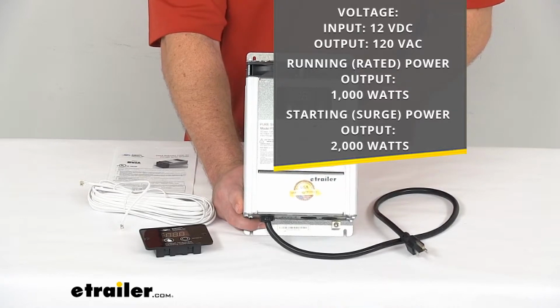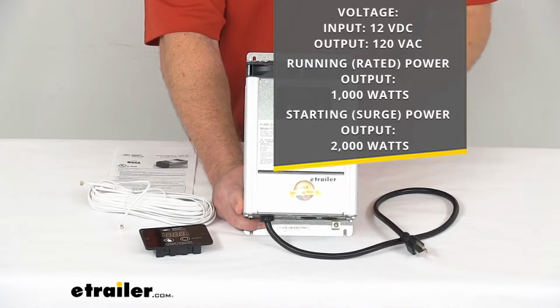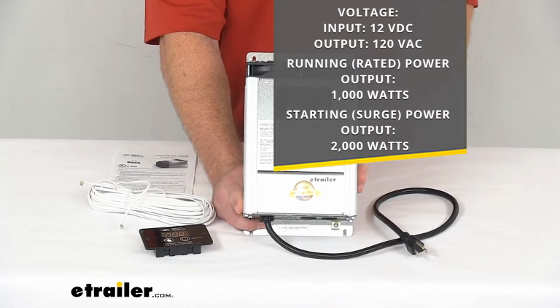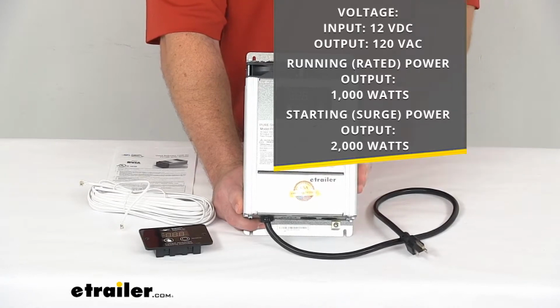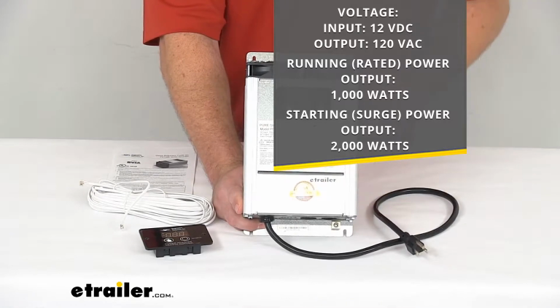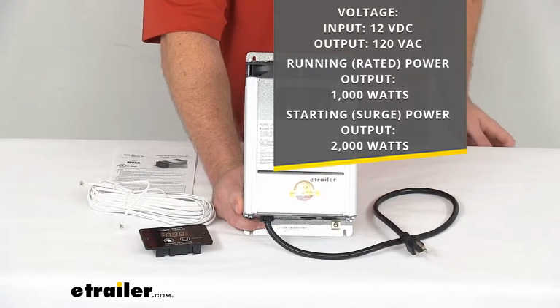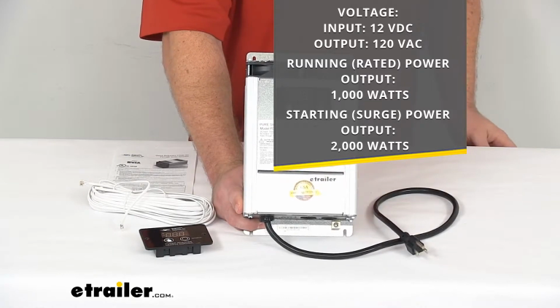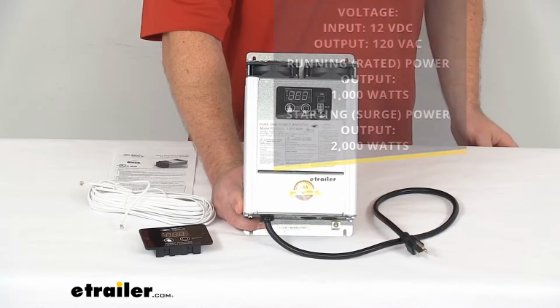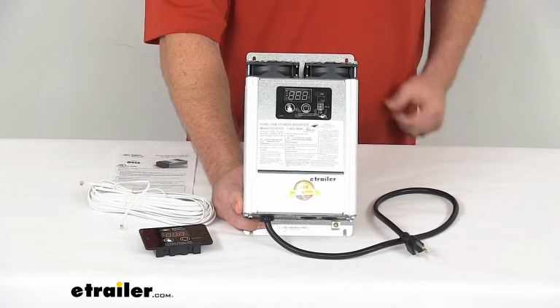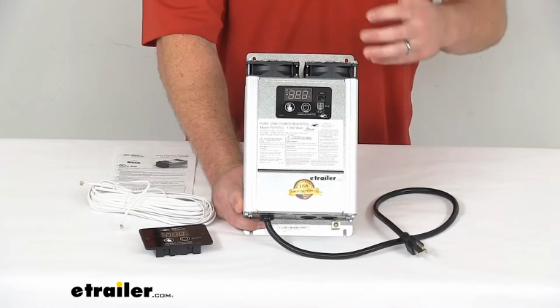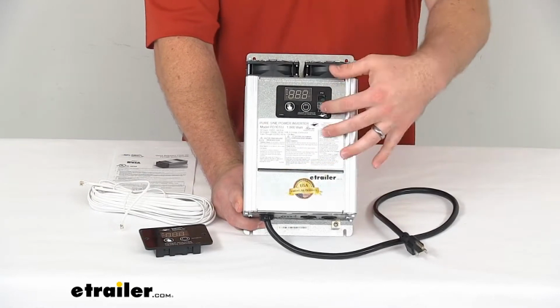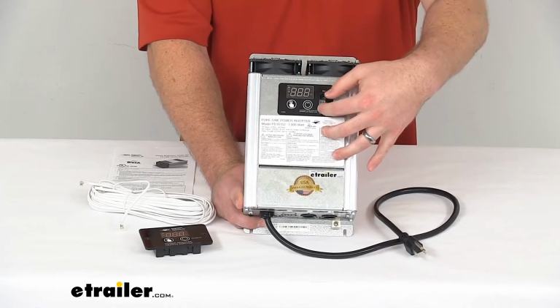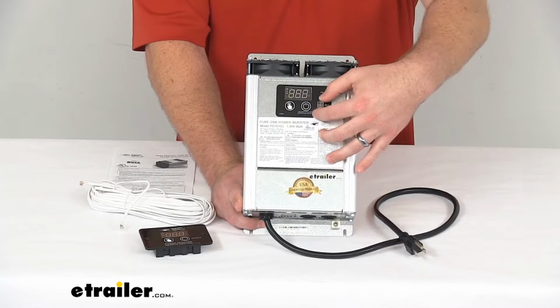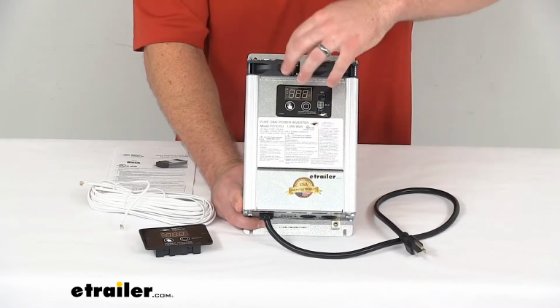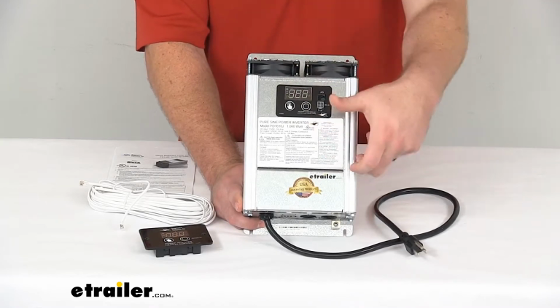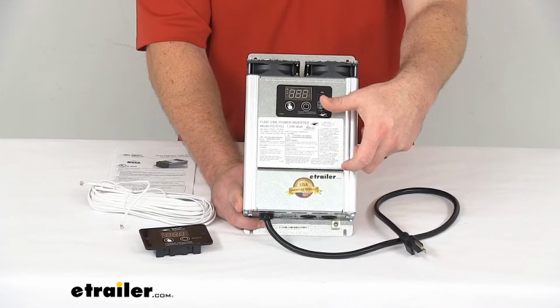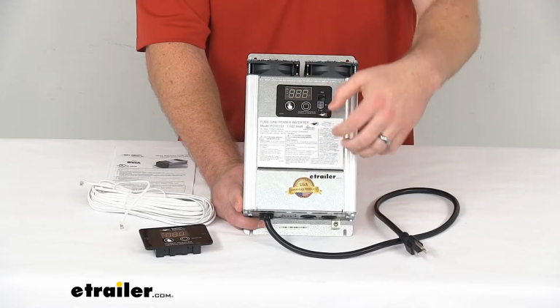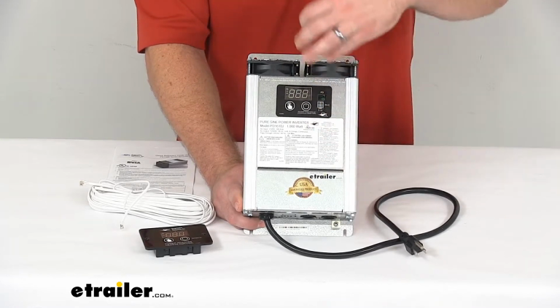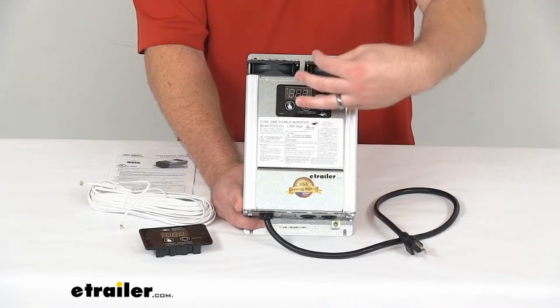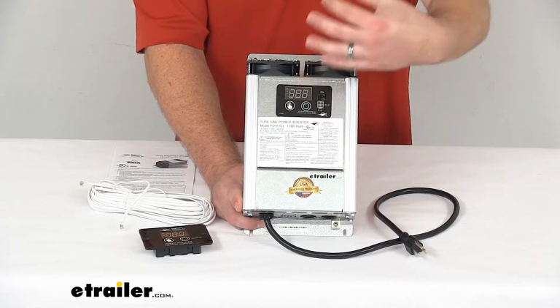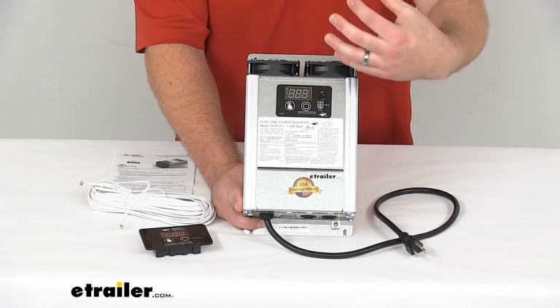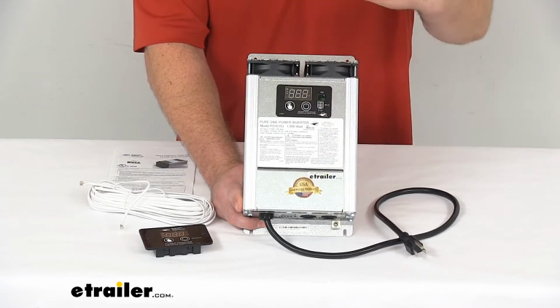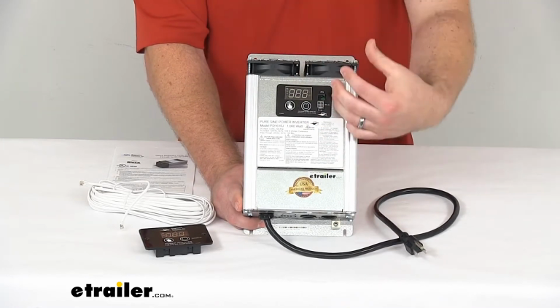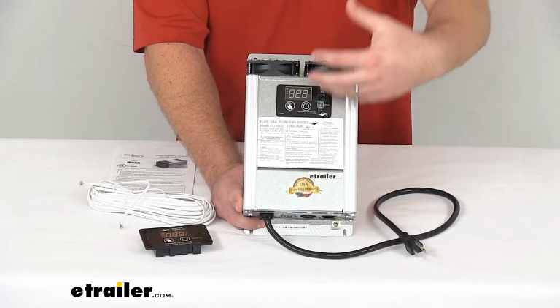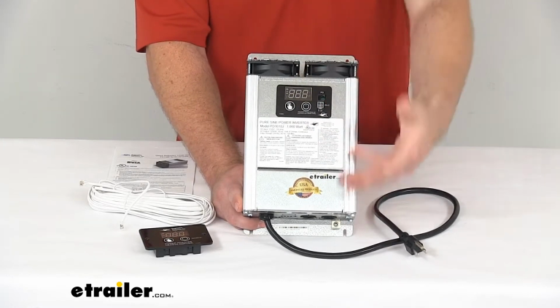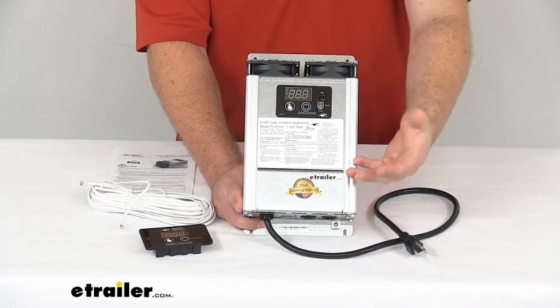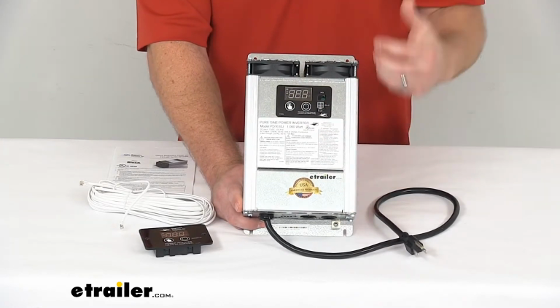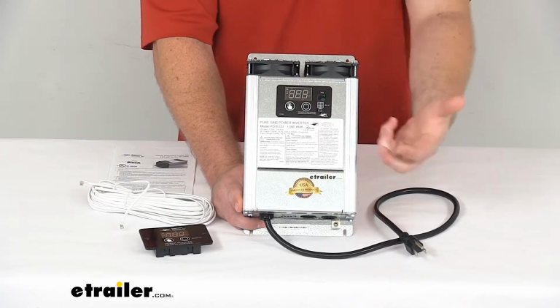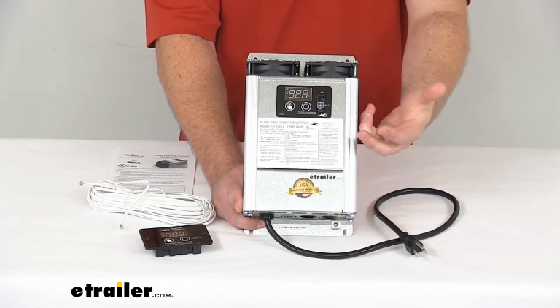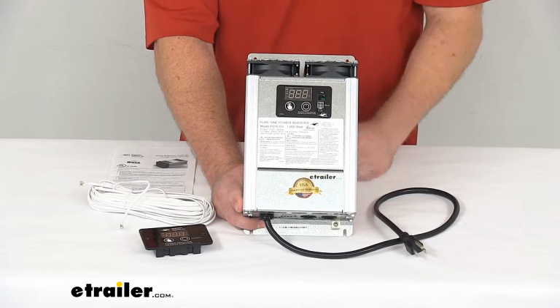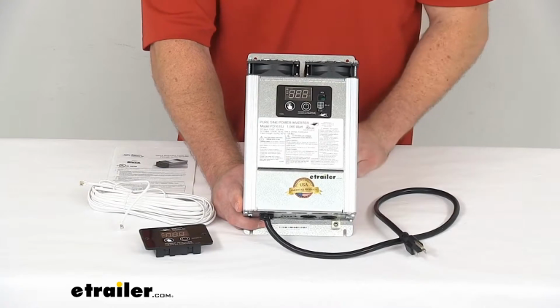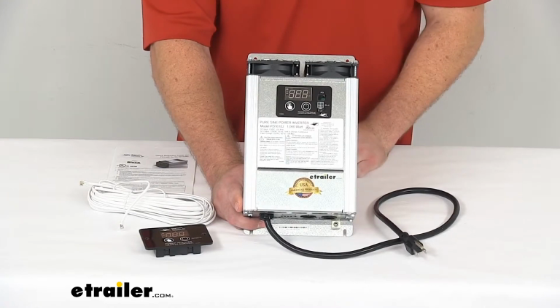This does have an integrated 20 amp transfer switch that's automatically going to change from your inverter to shore power when you hook up at the campsite.